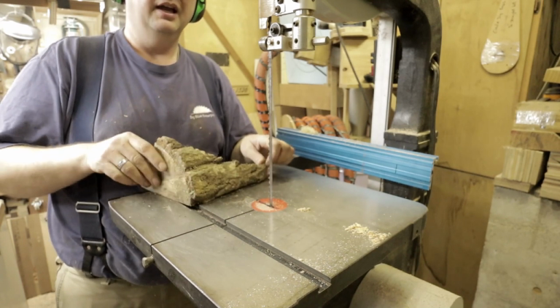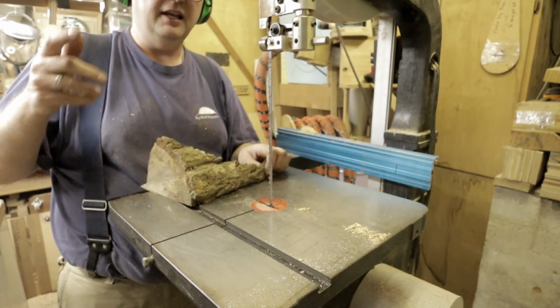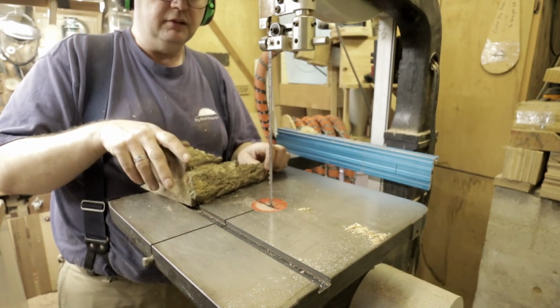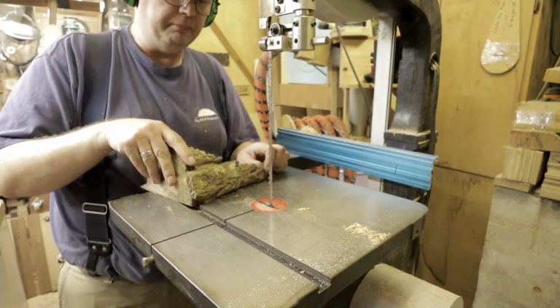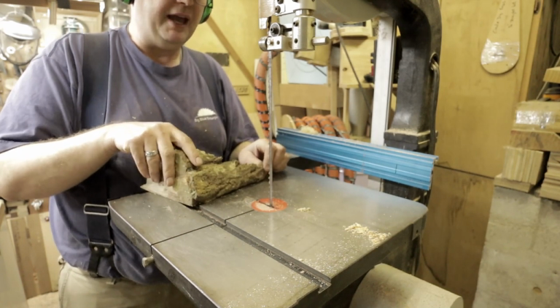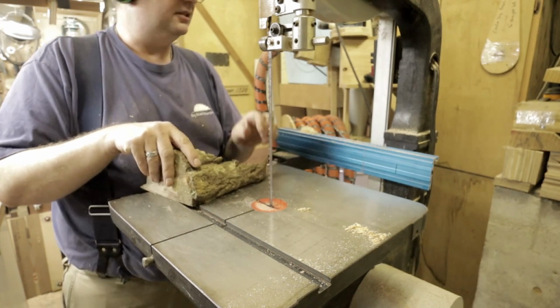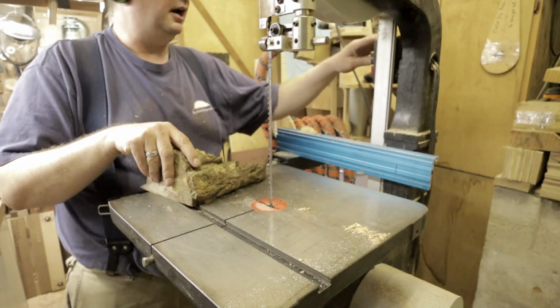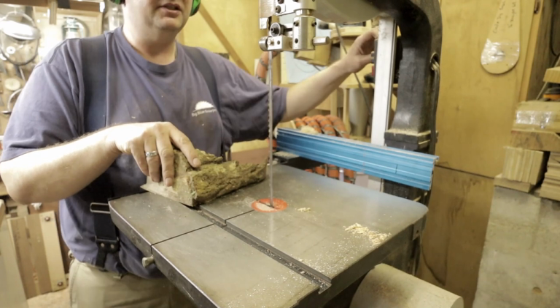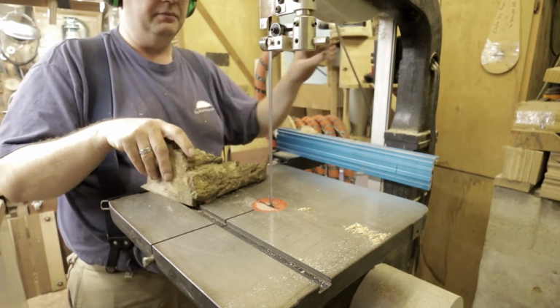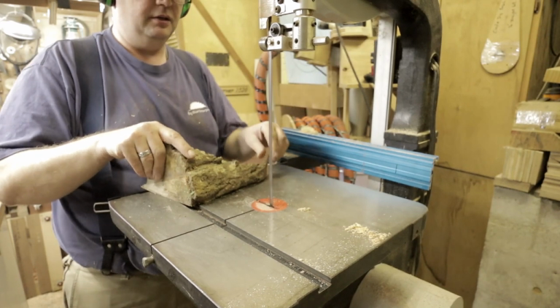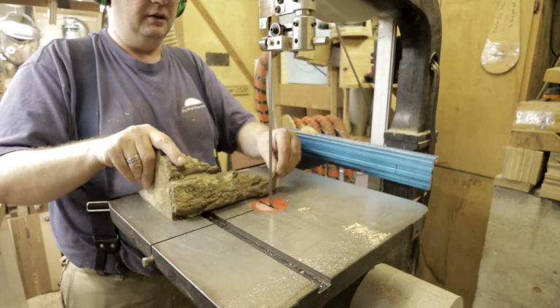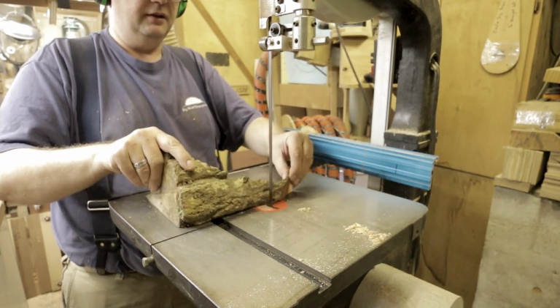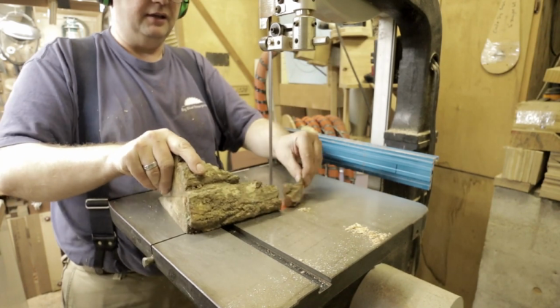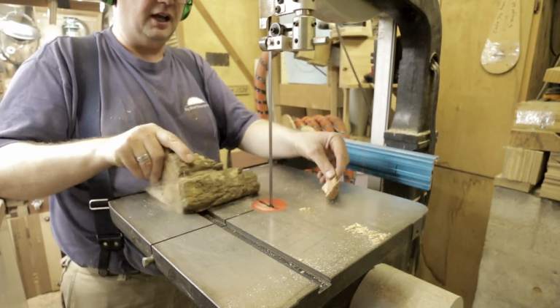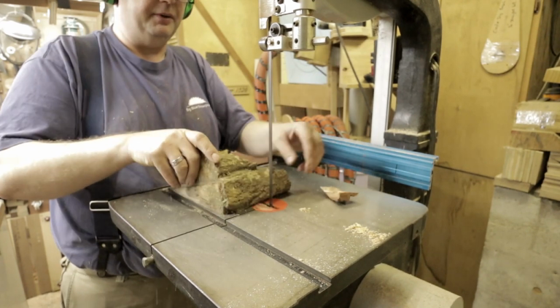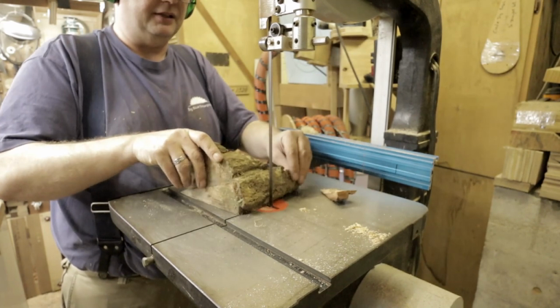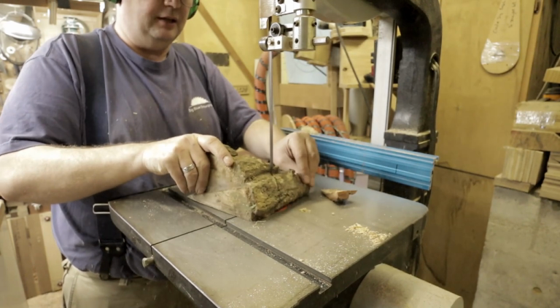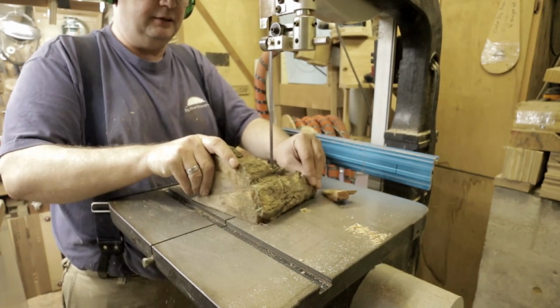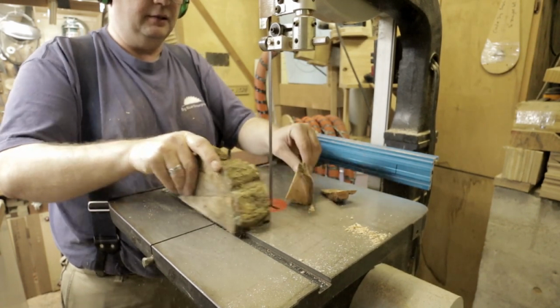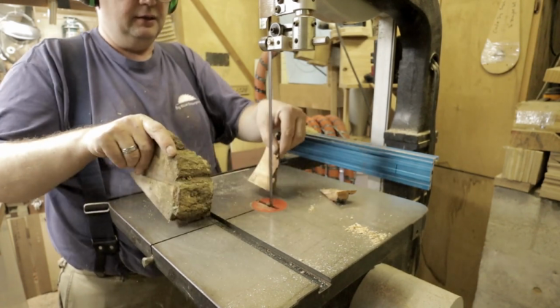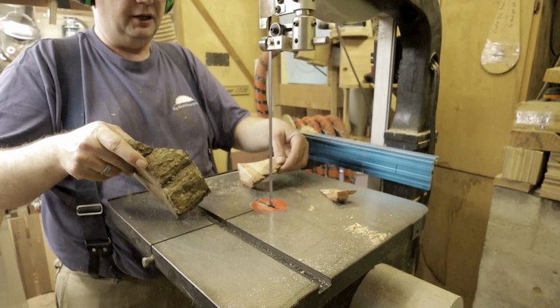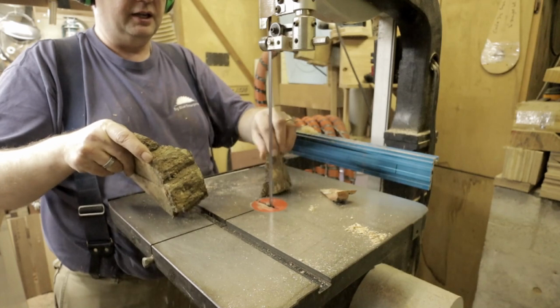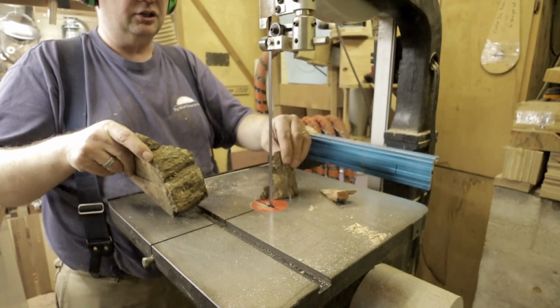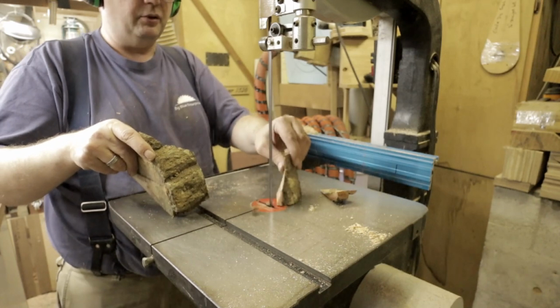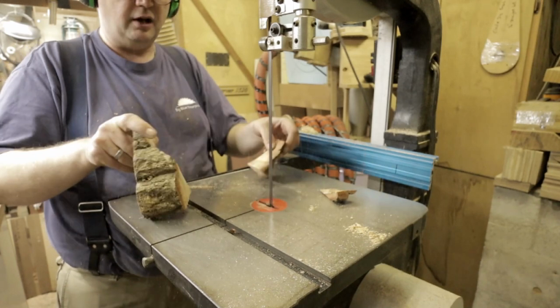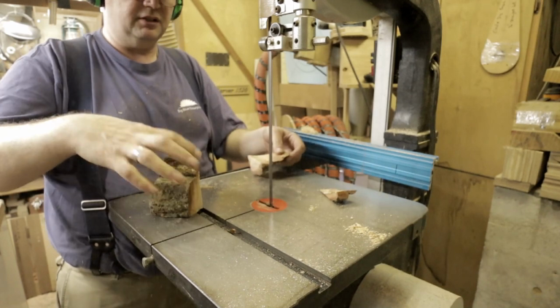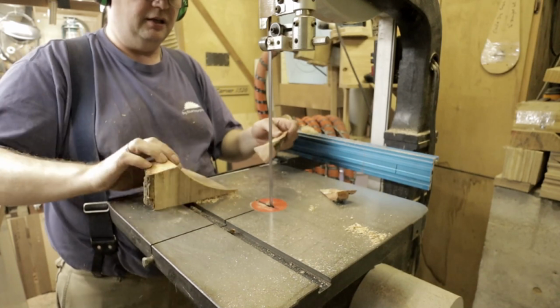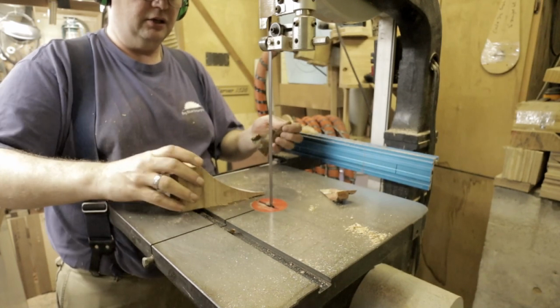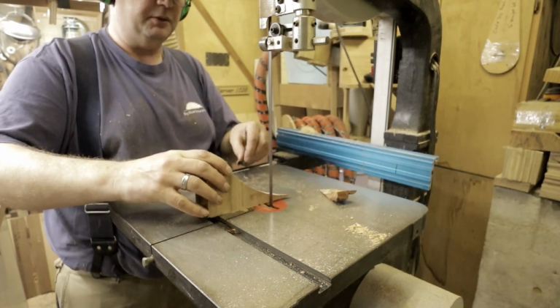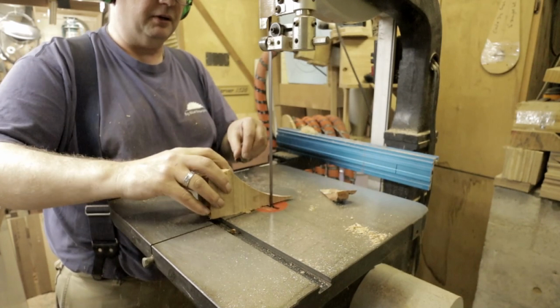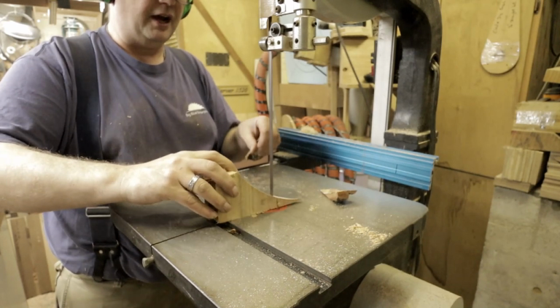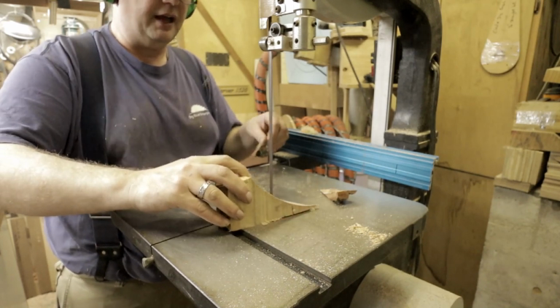So I always take them and just cut them up into bits — cut these sharp corners off — to get around the trouble on the trash side.